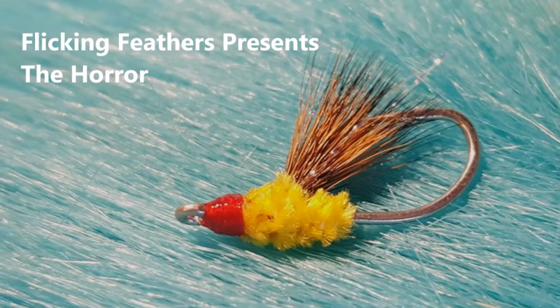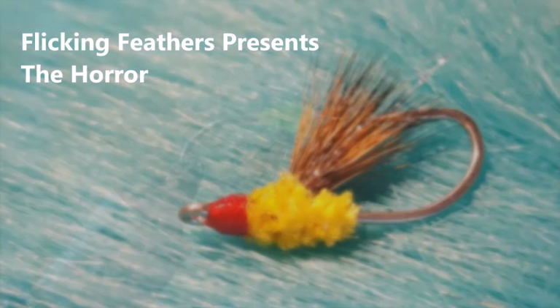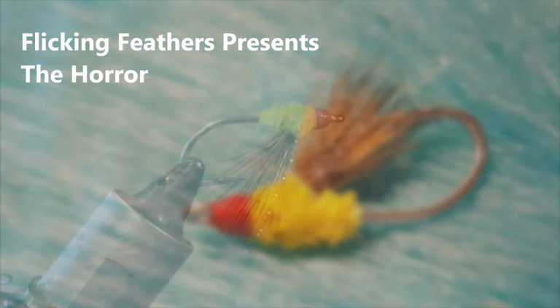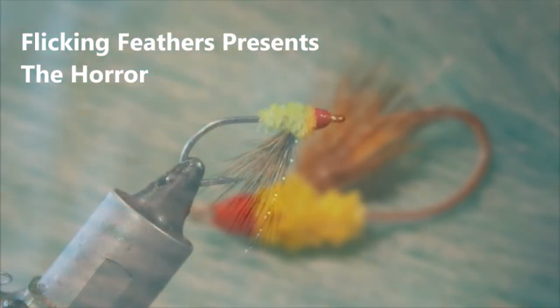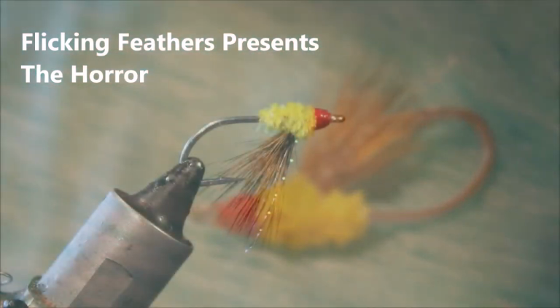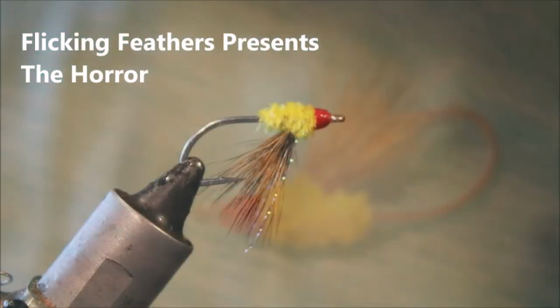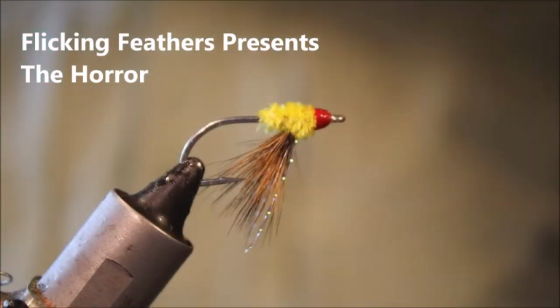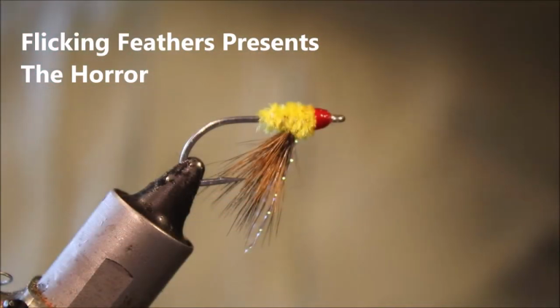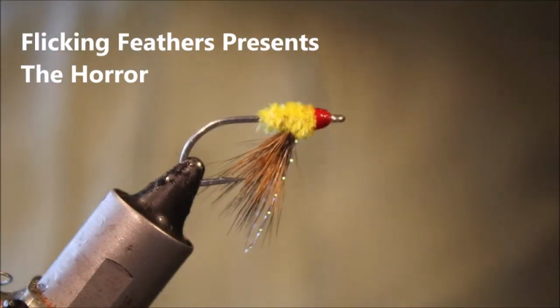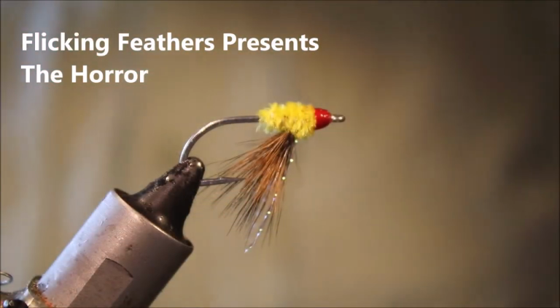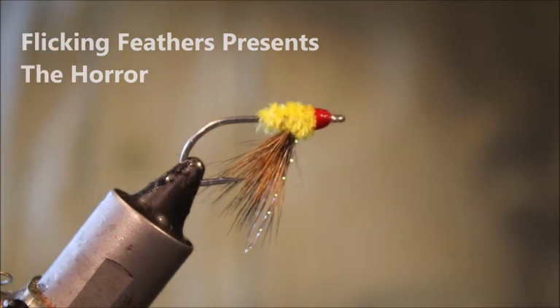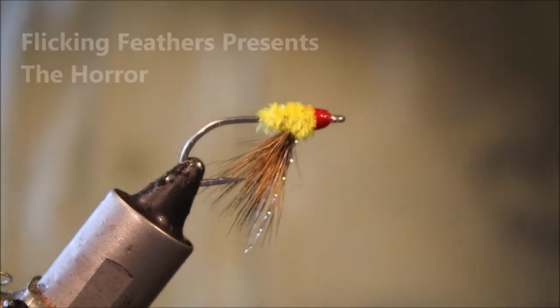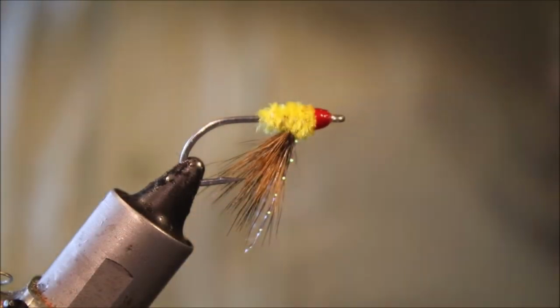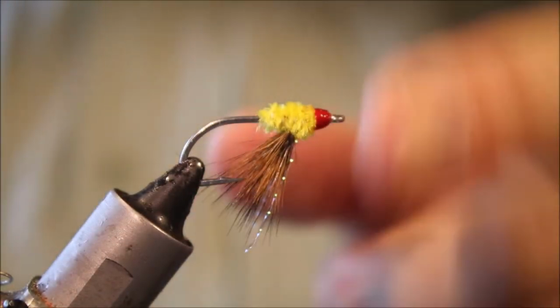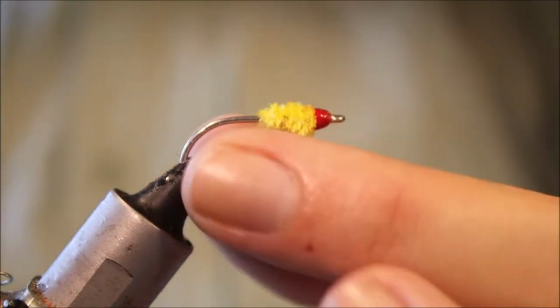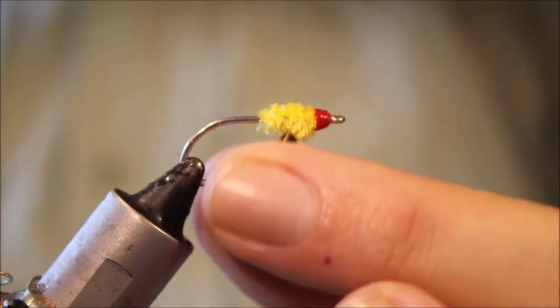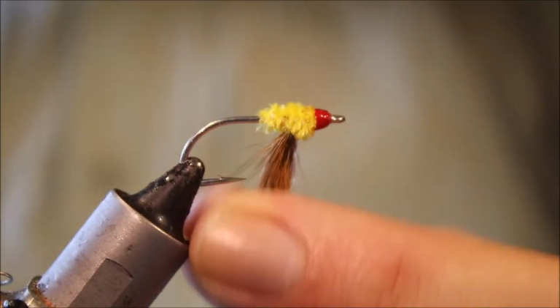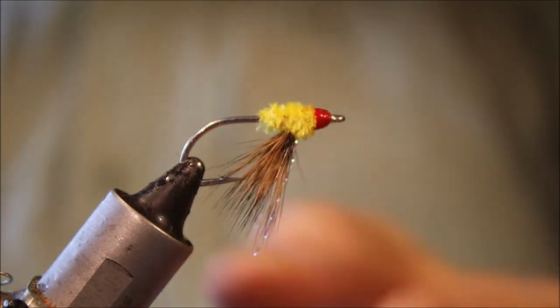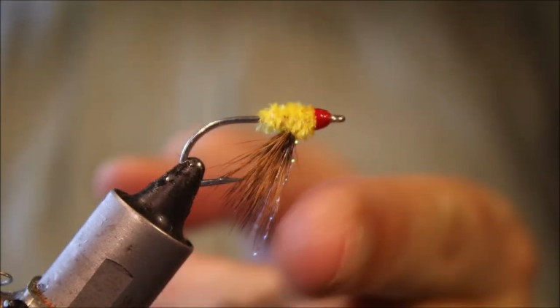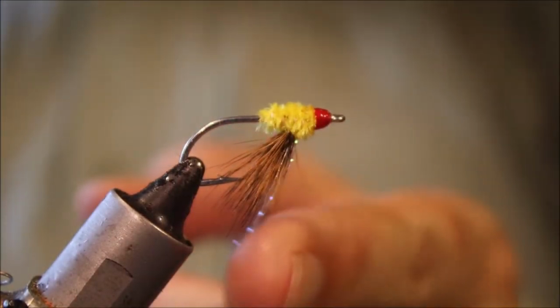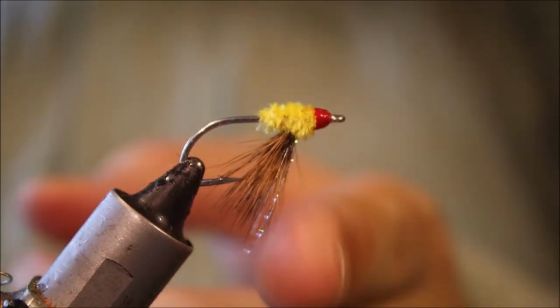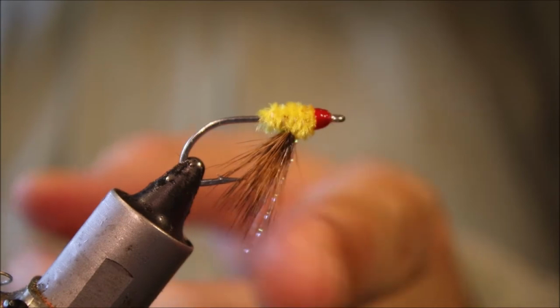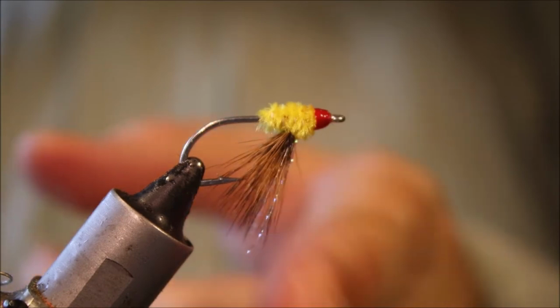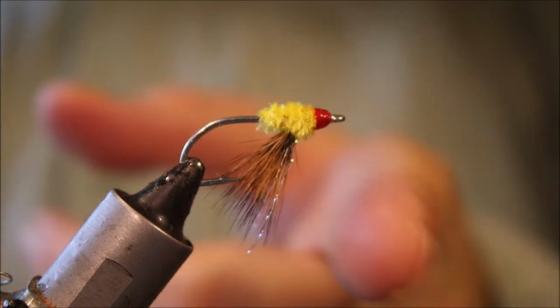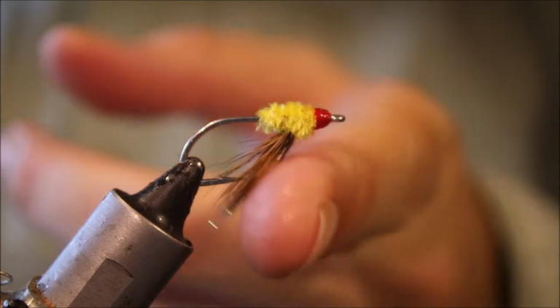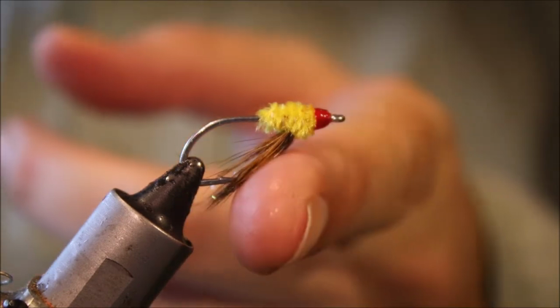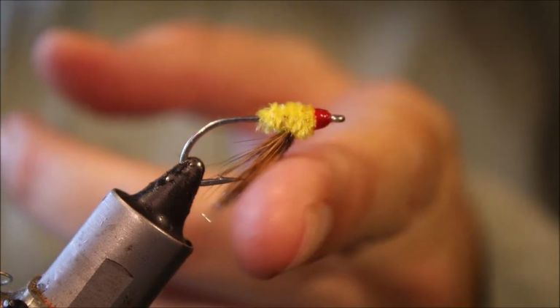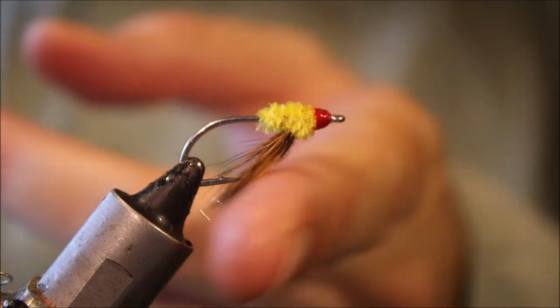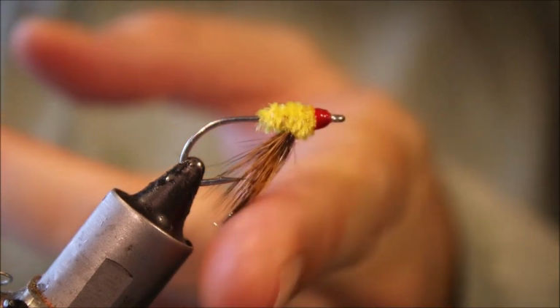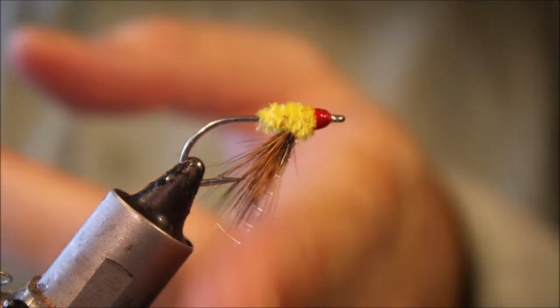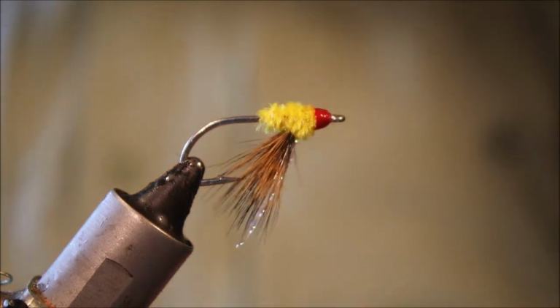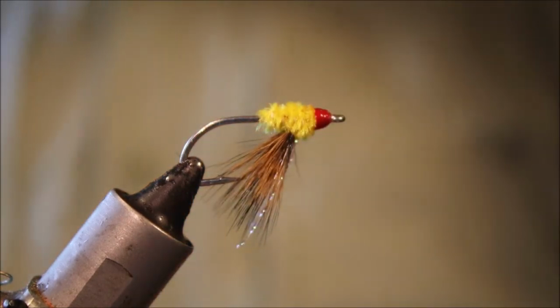Hi everybody, it's Mark the Flickin' Feathers again today. I'm trying another bonefish fly for you. This is a pretty old school fly, but it works well. It's called the Horror.